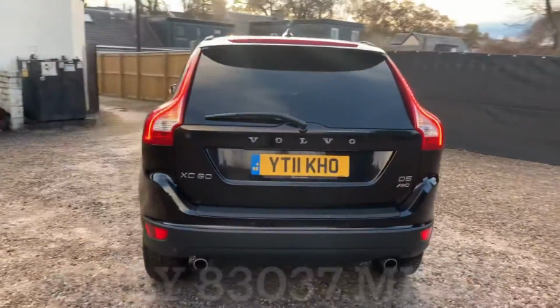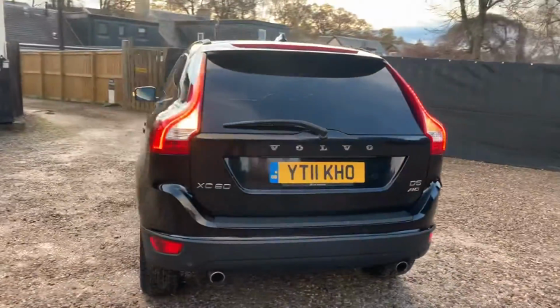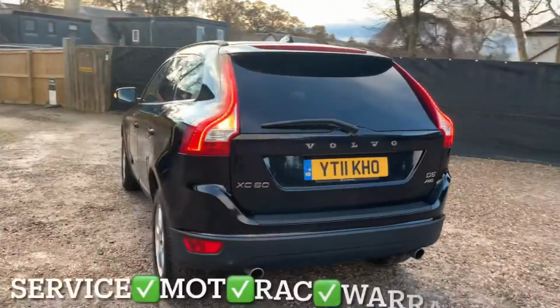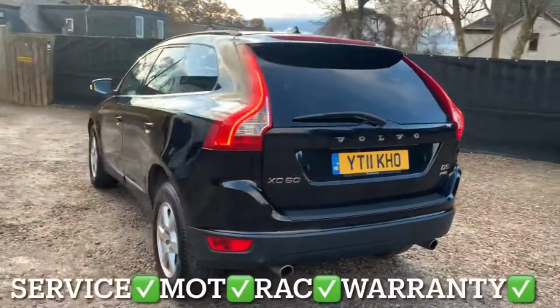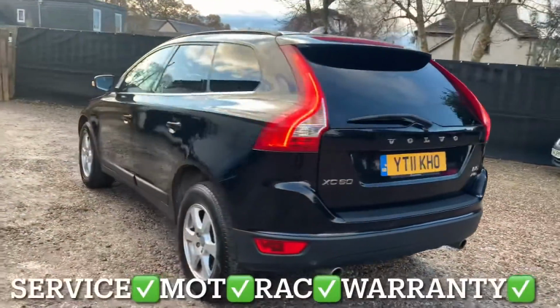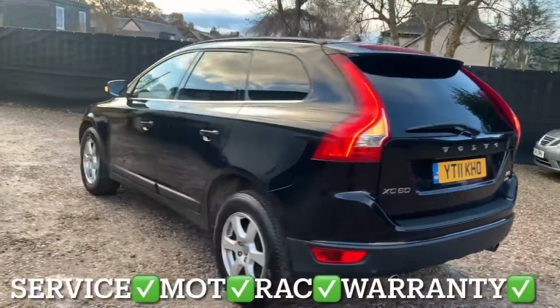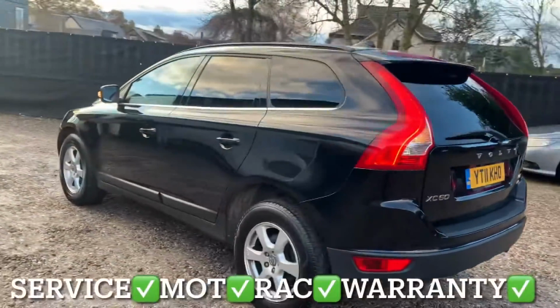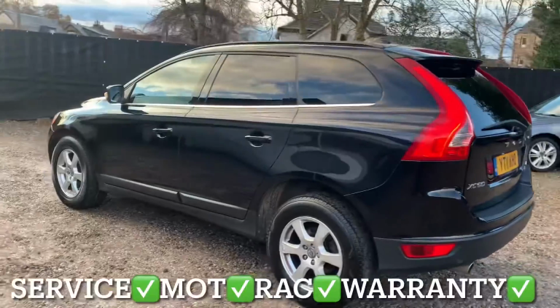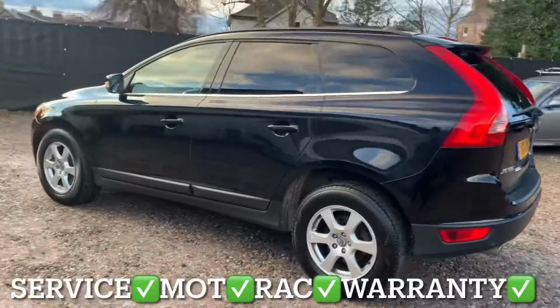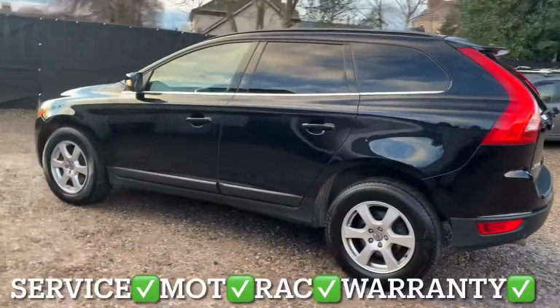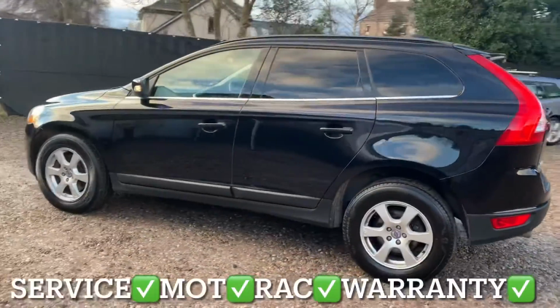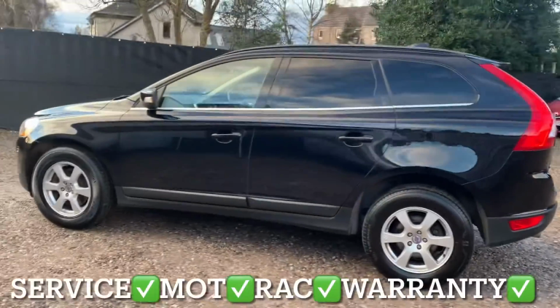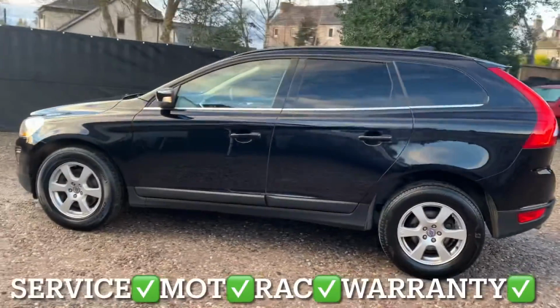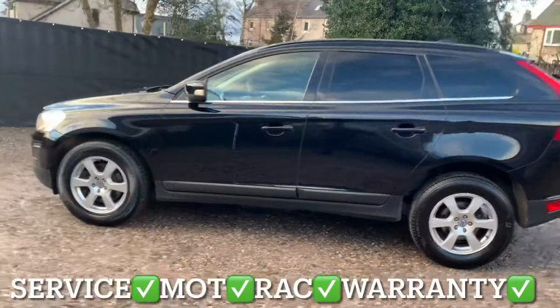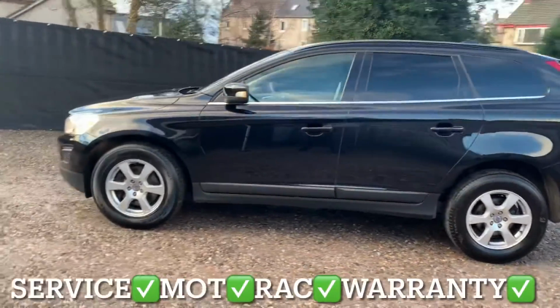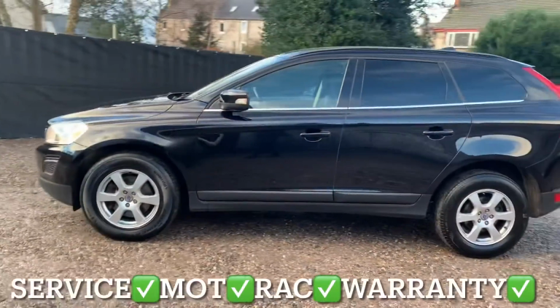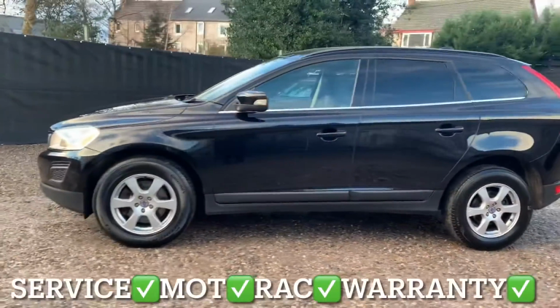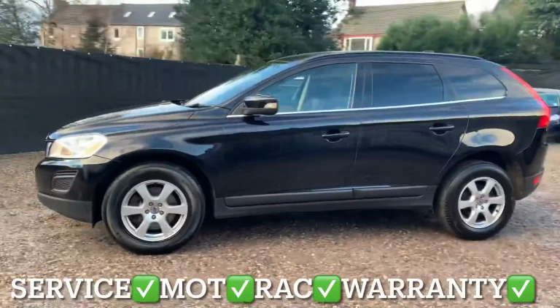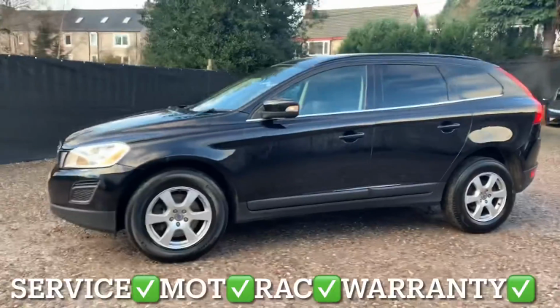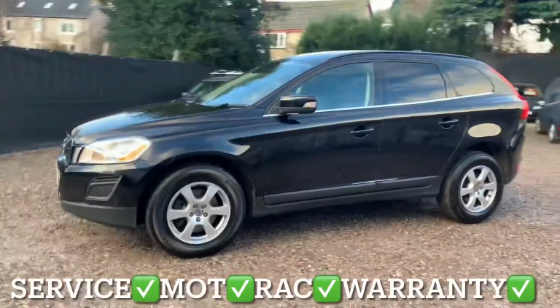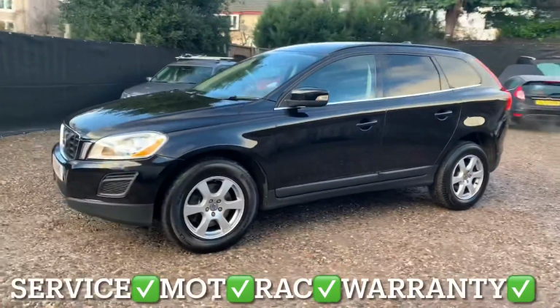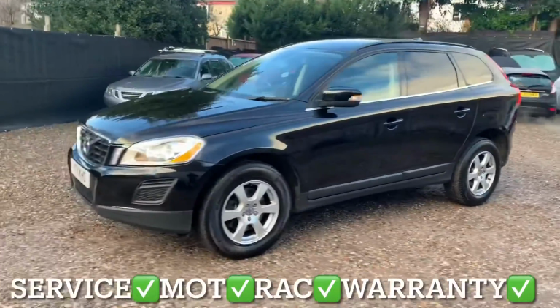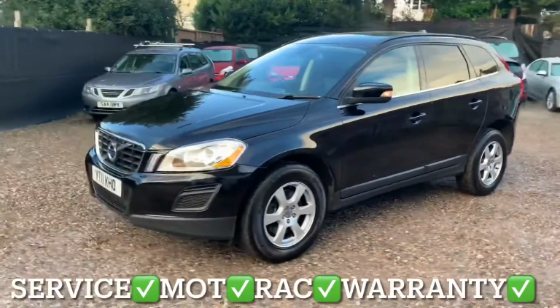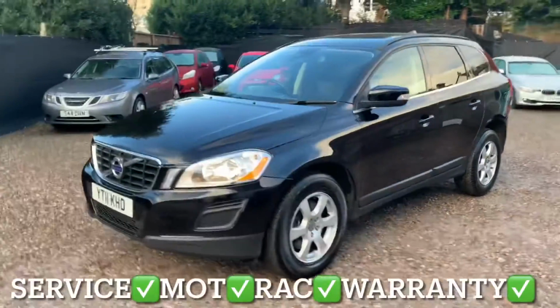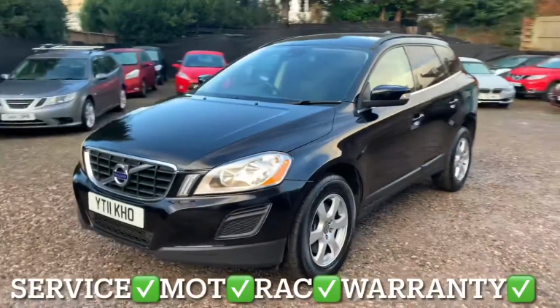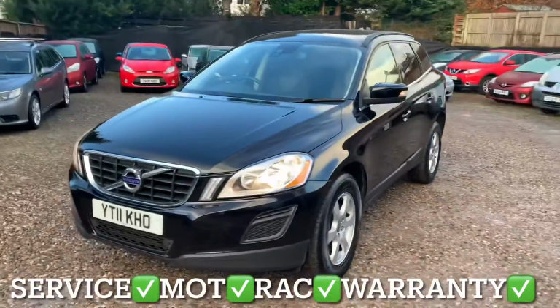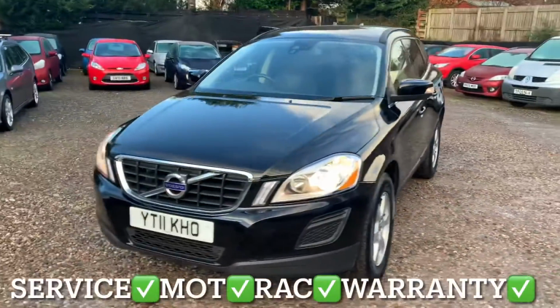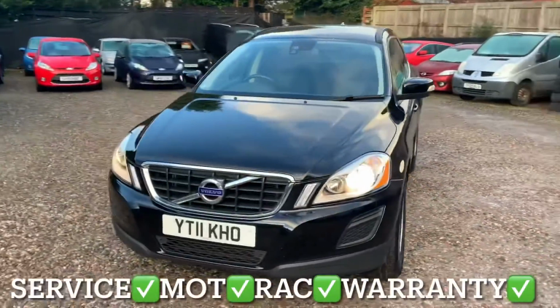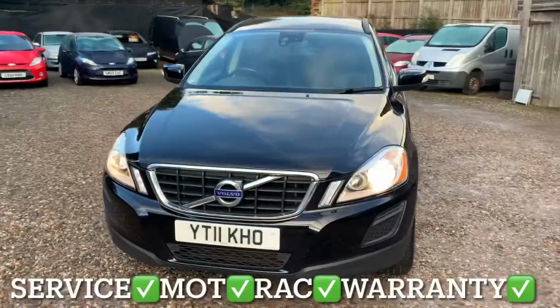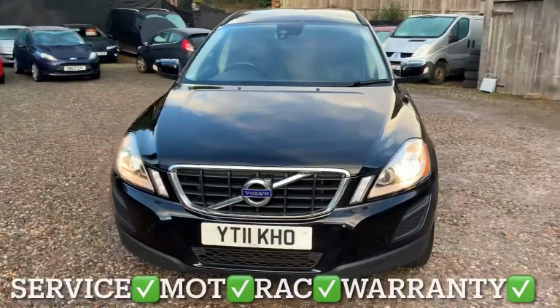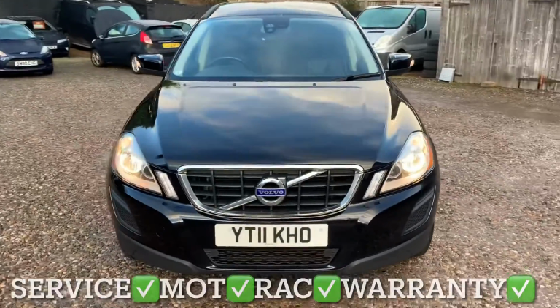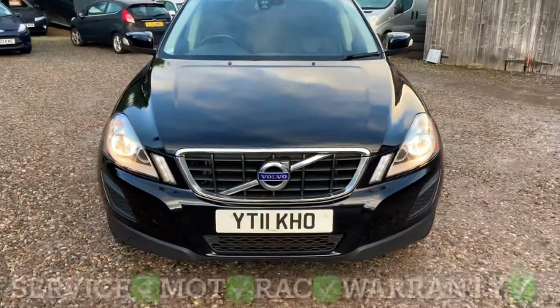This Volvo has only covered 83,037 miles and the mileage is guaranteed. You'll get it with a full service, 12 months independent MOT, 12 months REC roadside assistance, and 6 months parts and labour warranty.